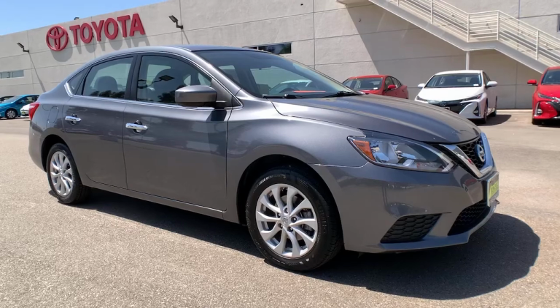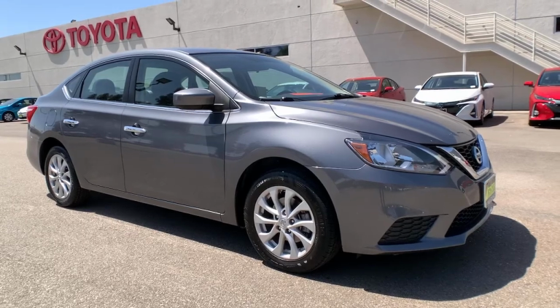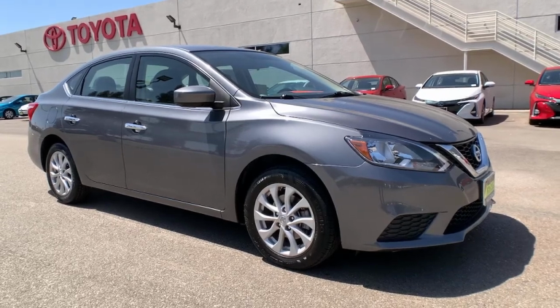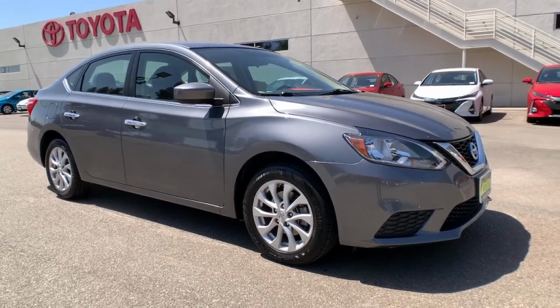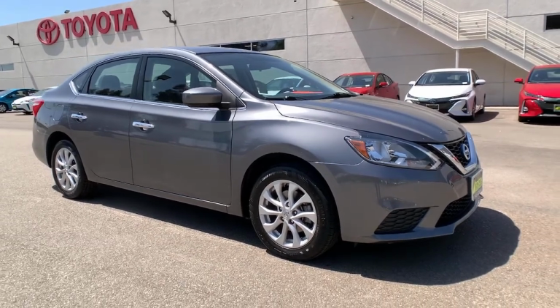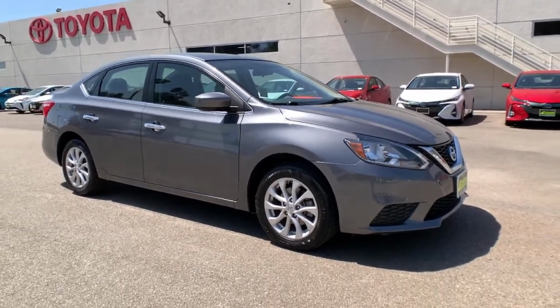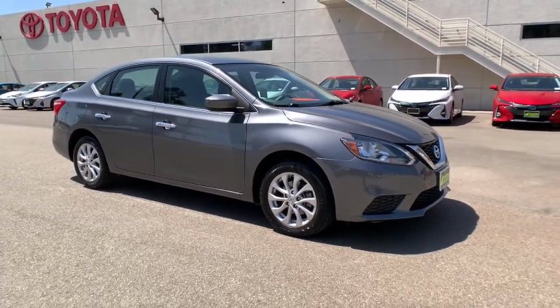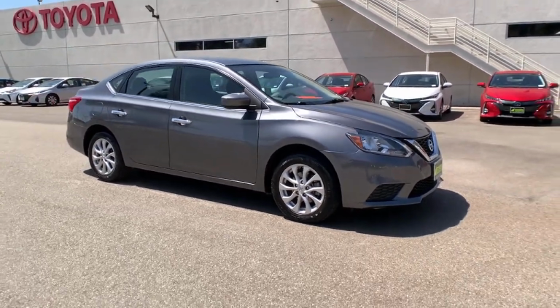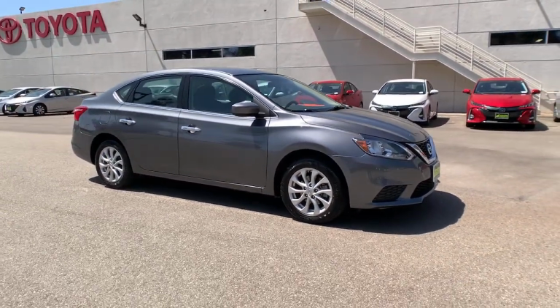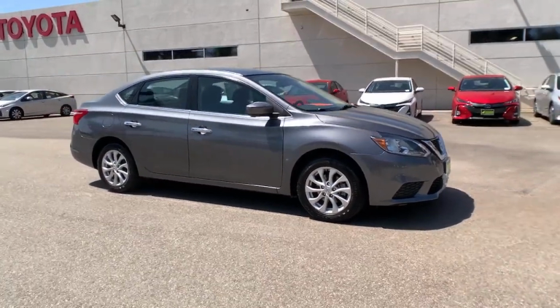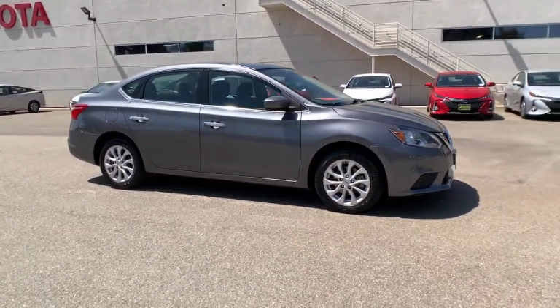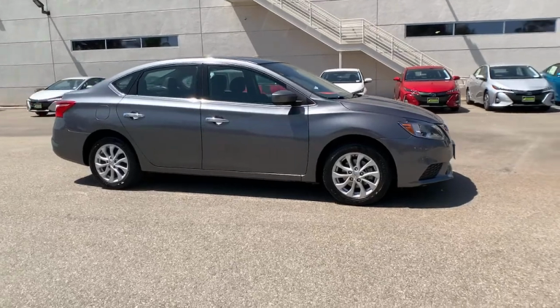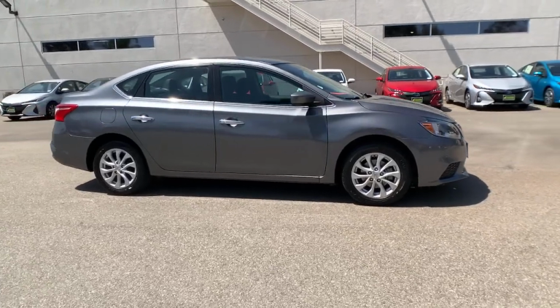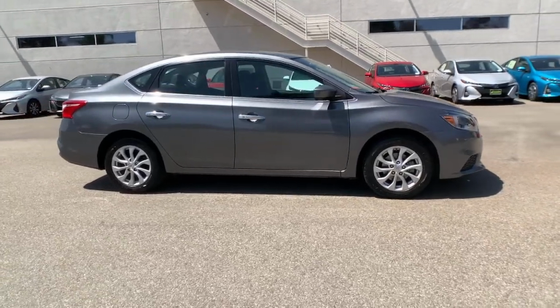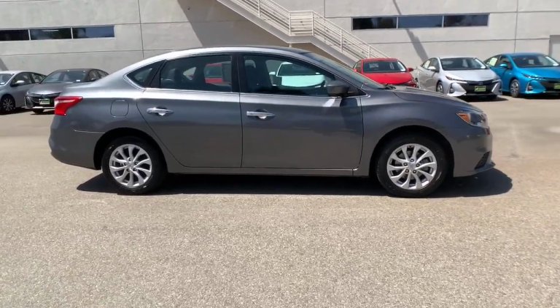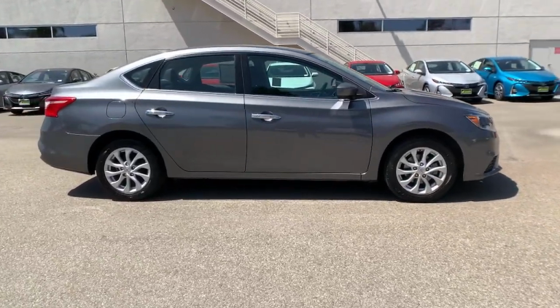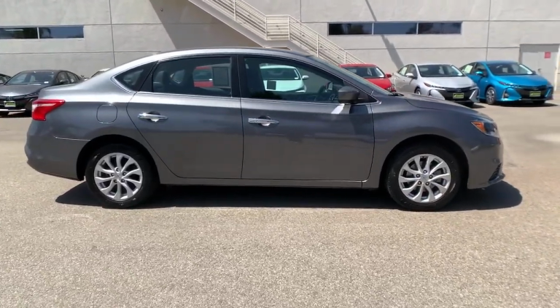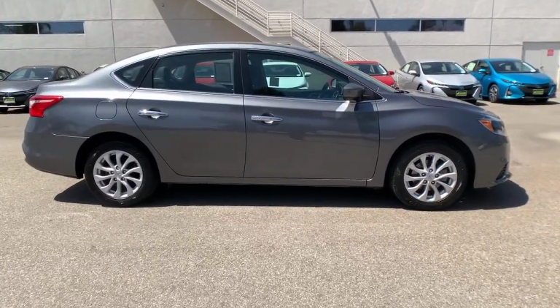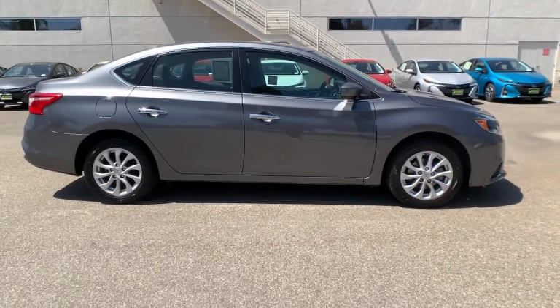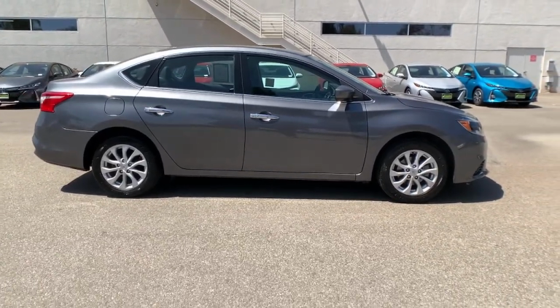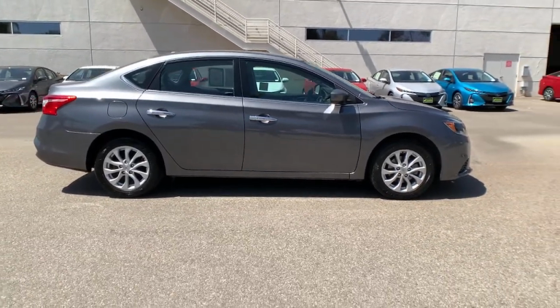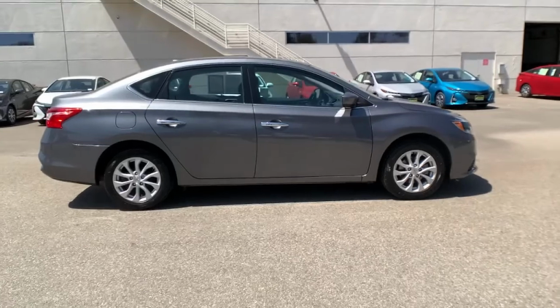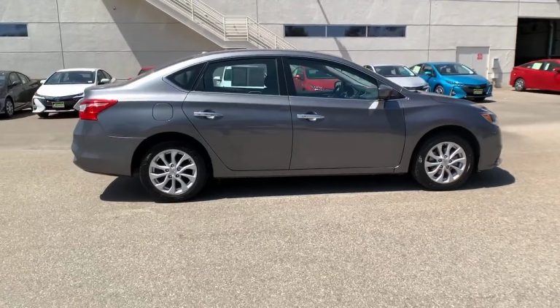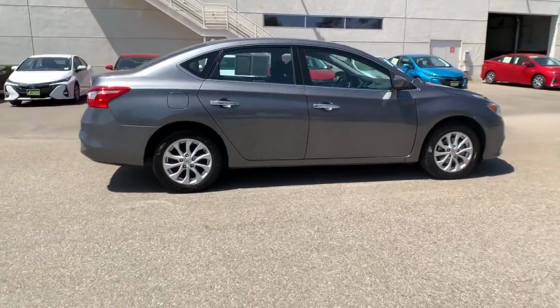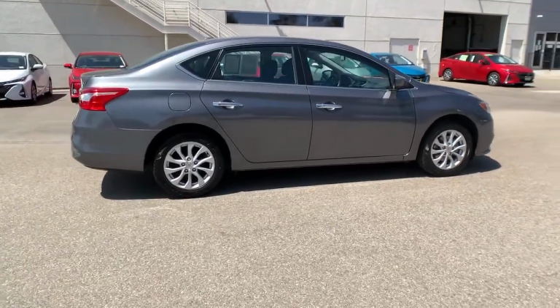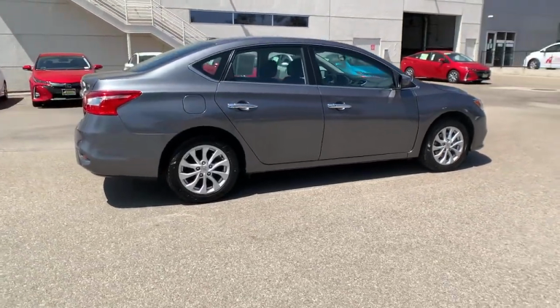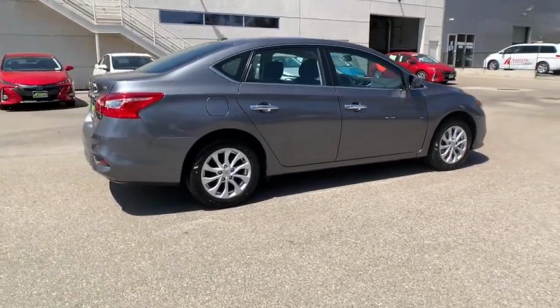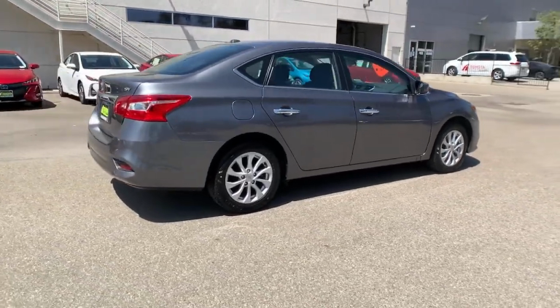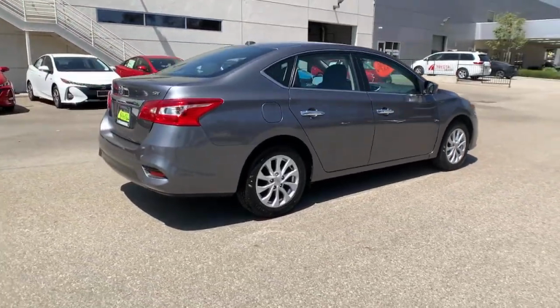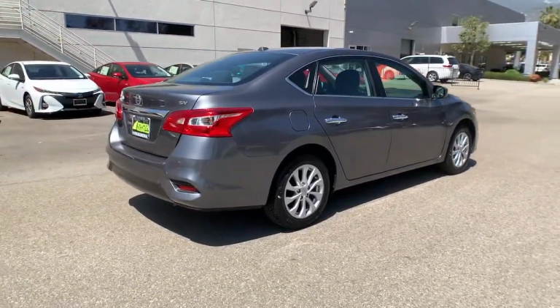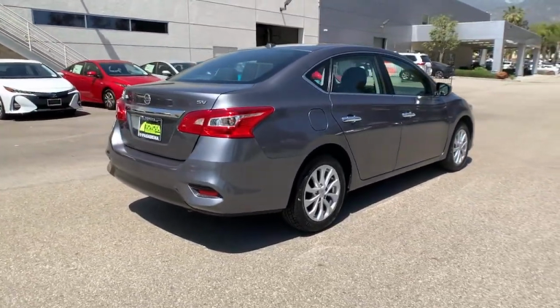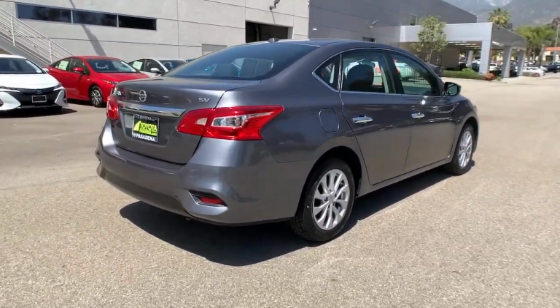Your next car could be the 2018 Nissan Sentra. With less than 70,000 miles on the odometer, this vehicle stands out from the rest. Comfort, convenience, safety and fun are all yours in the sleek and spirited Sentra.